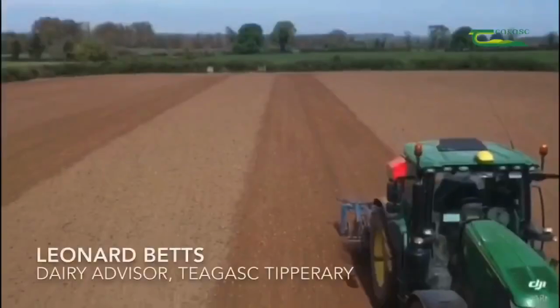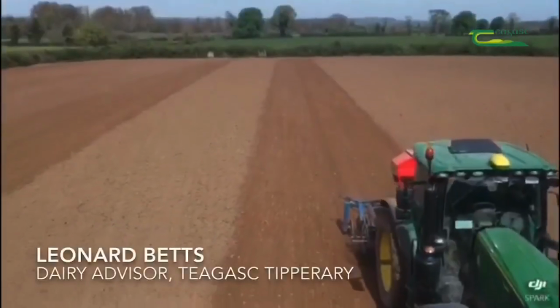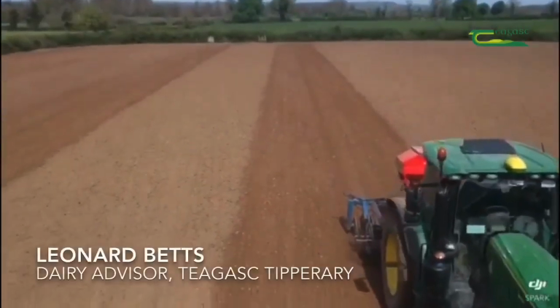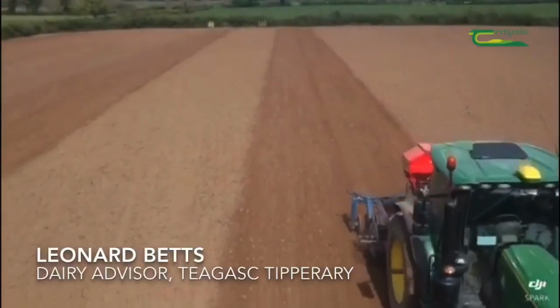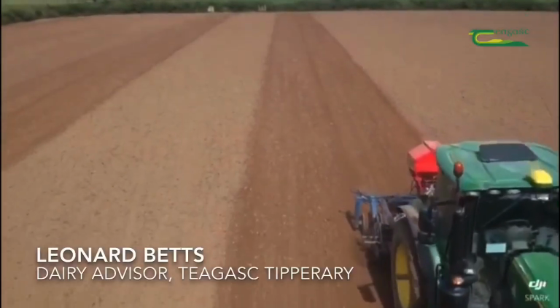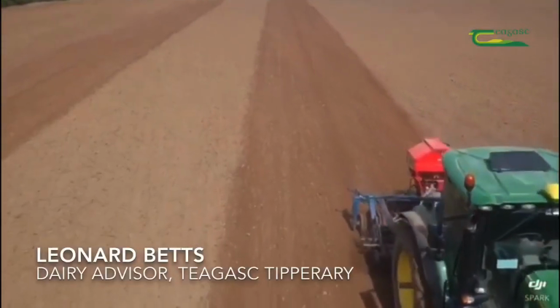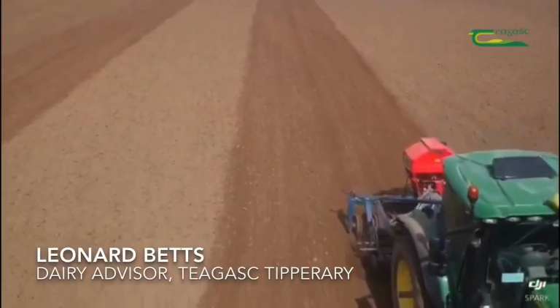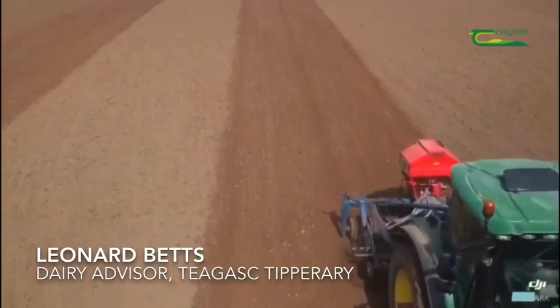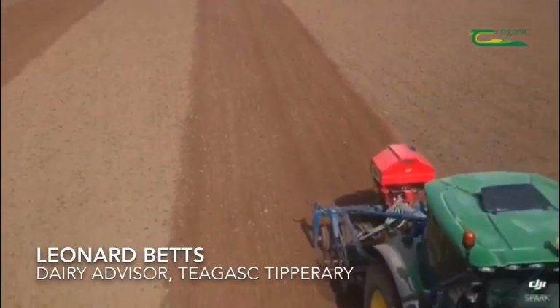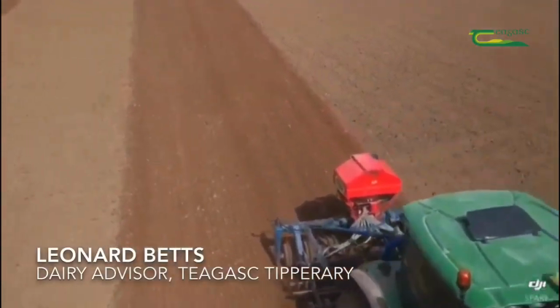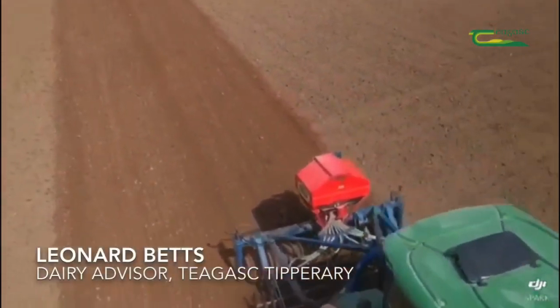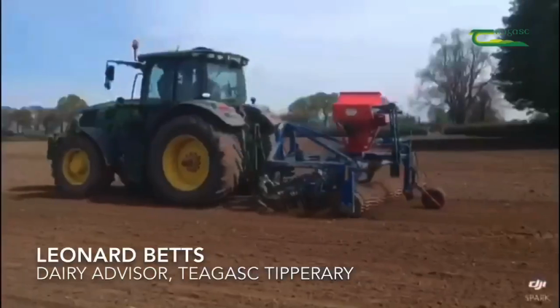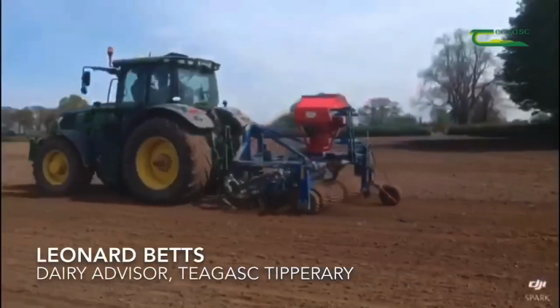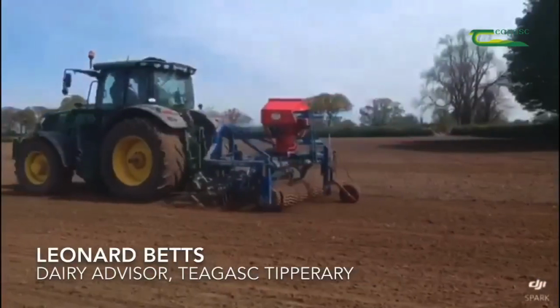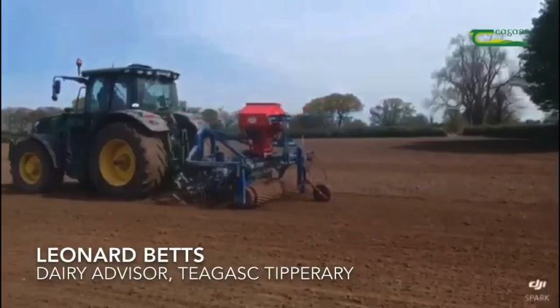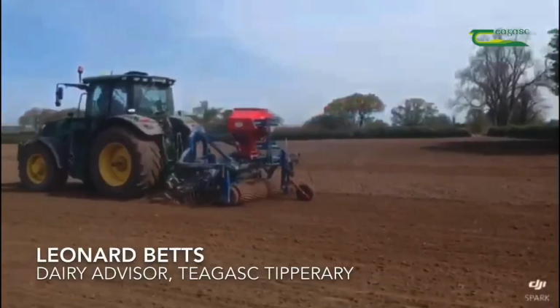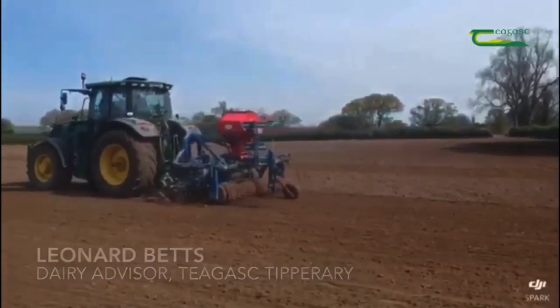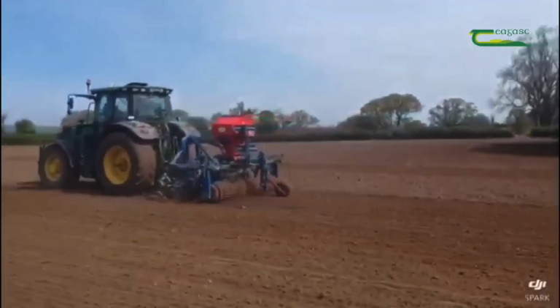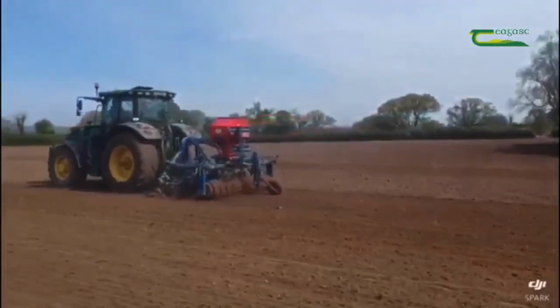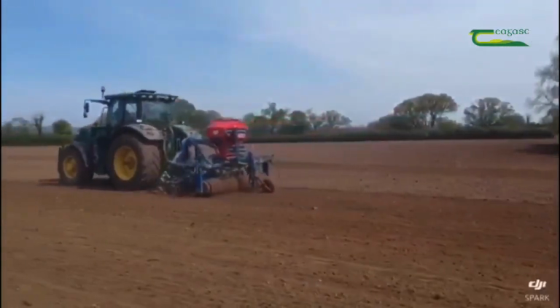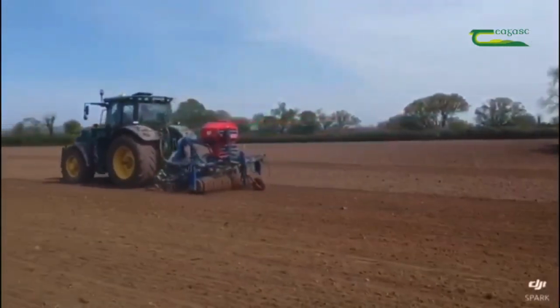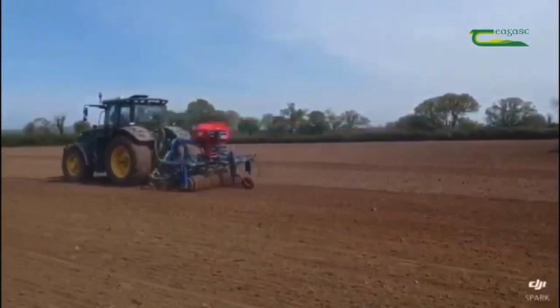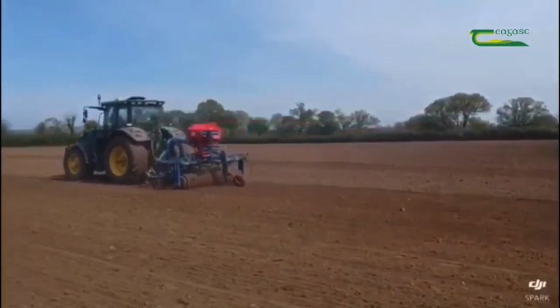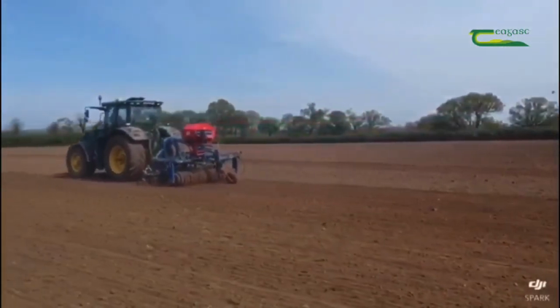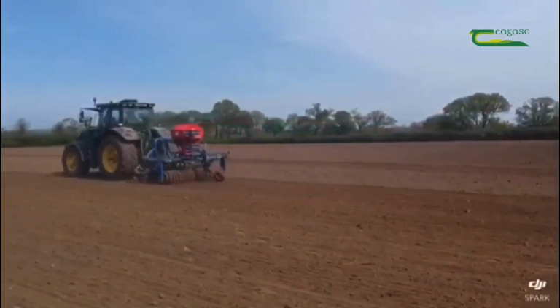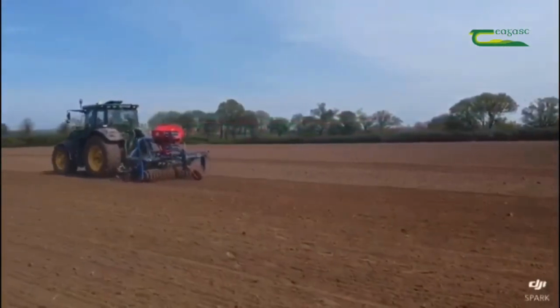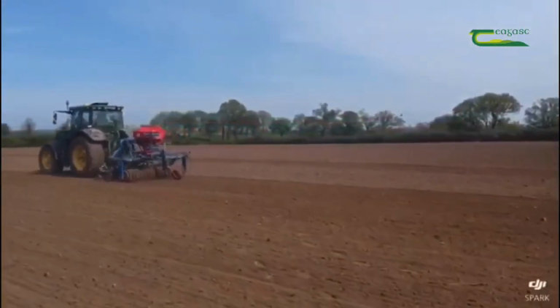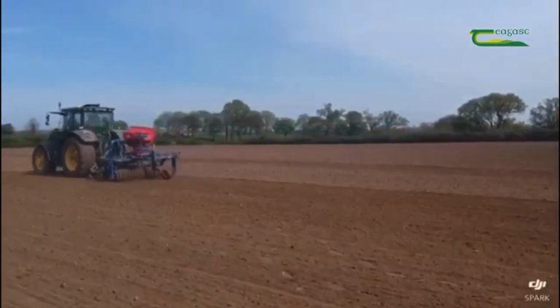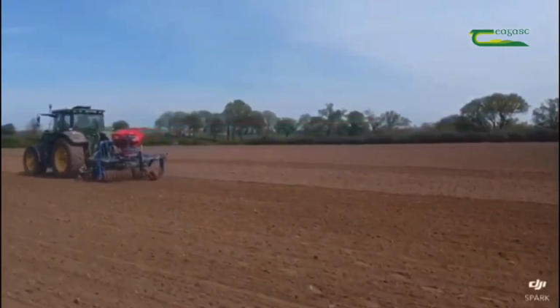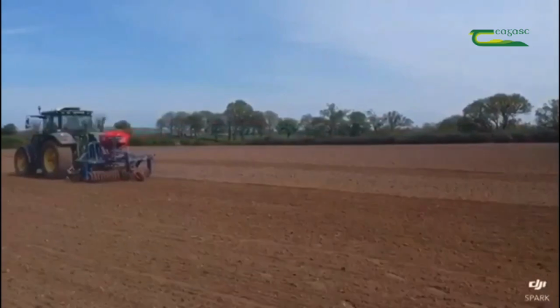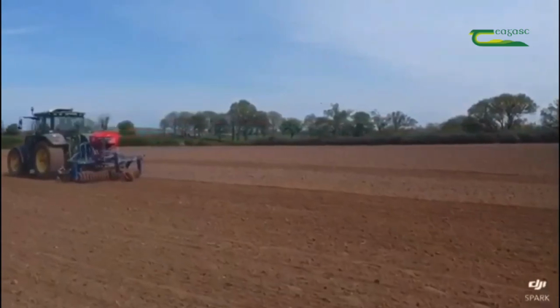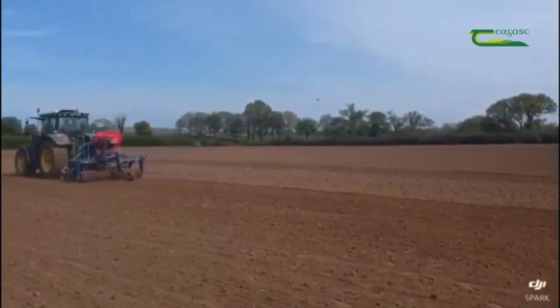Hello, Chagas Clamill here. Today I'm going to talk about reseeding, as it is an ideal time of year to do so if stocking rate allows. You will probably grow more grass in that particular field for the year, even though it is out of production for several weeks.